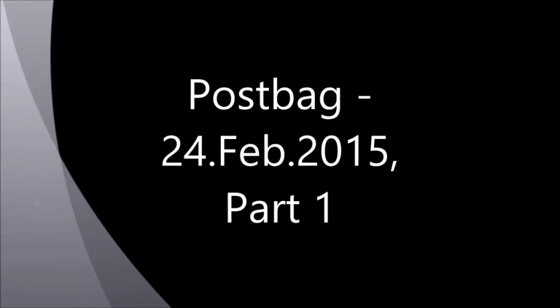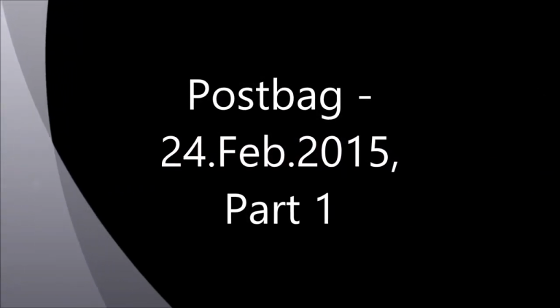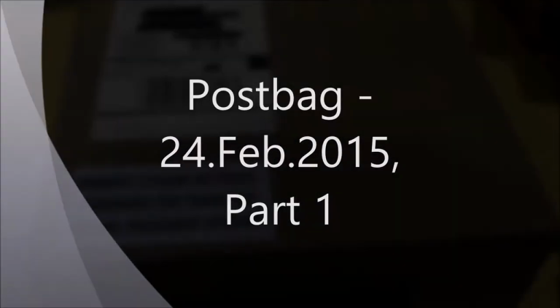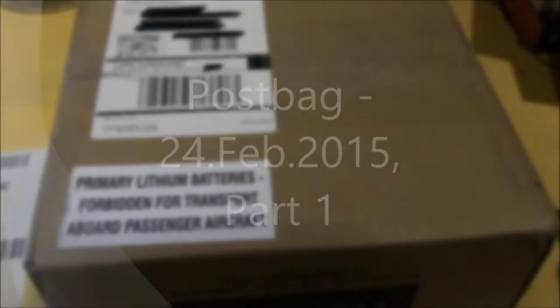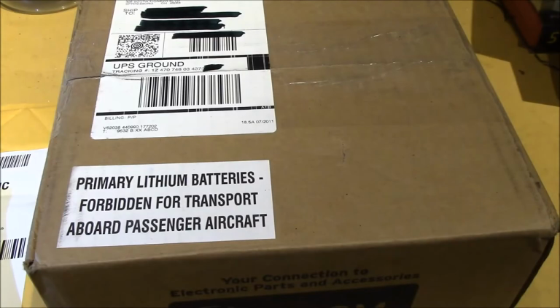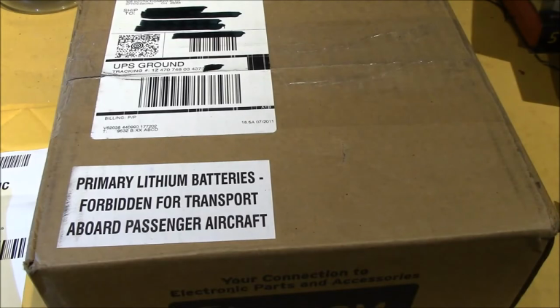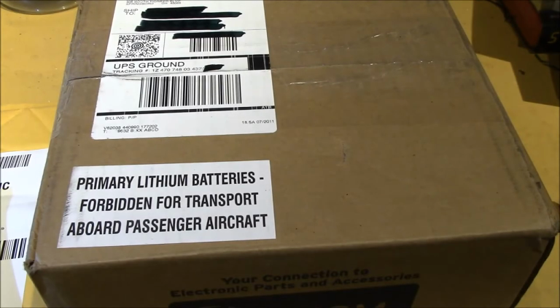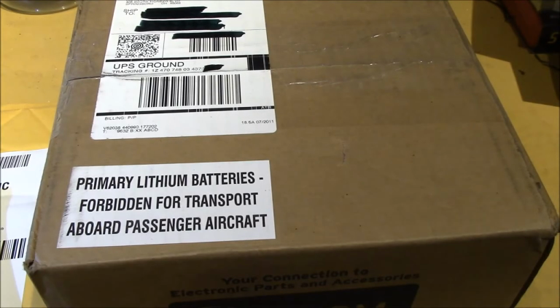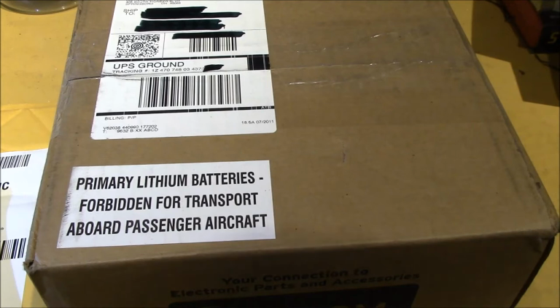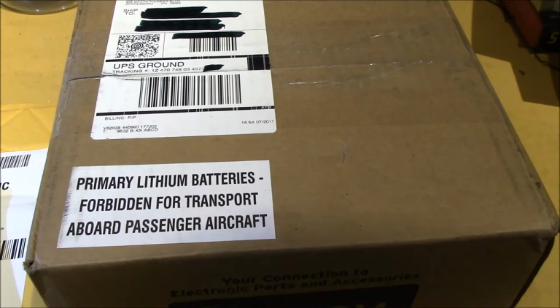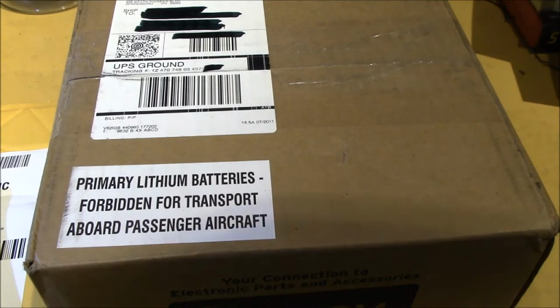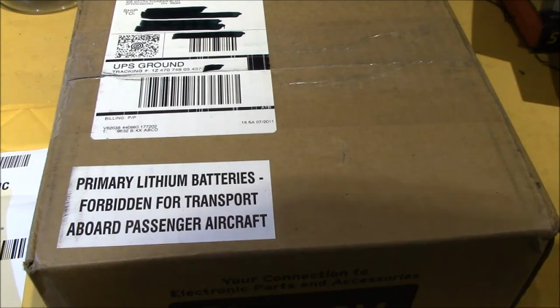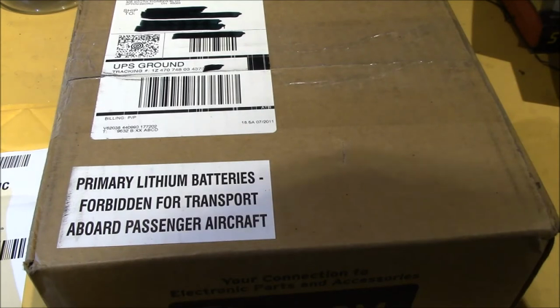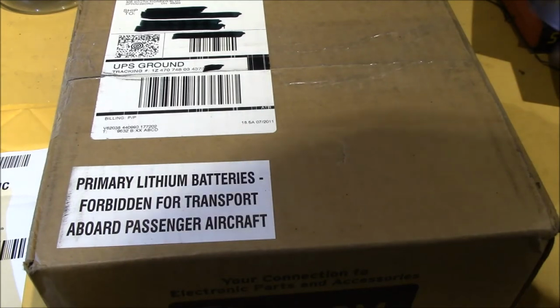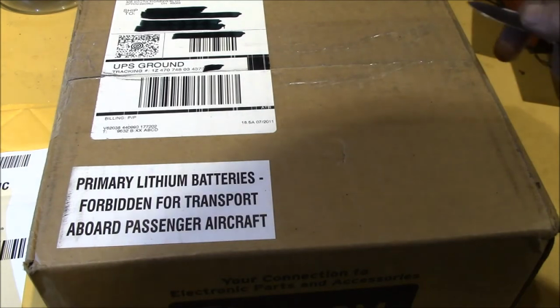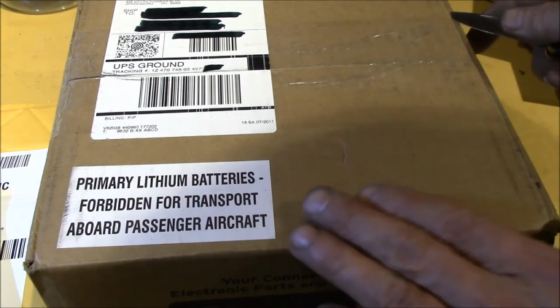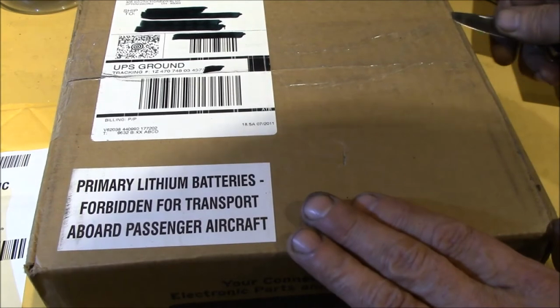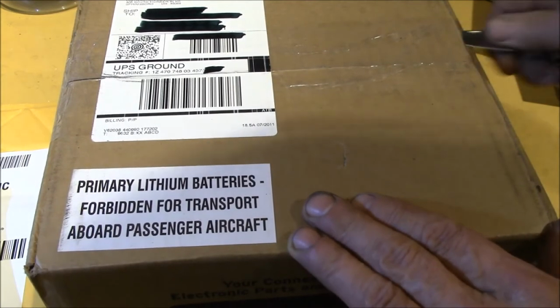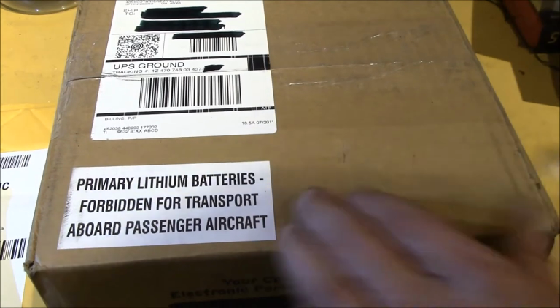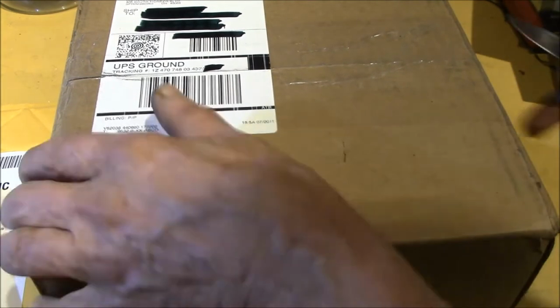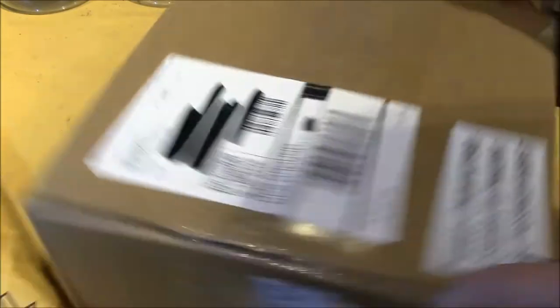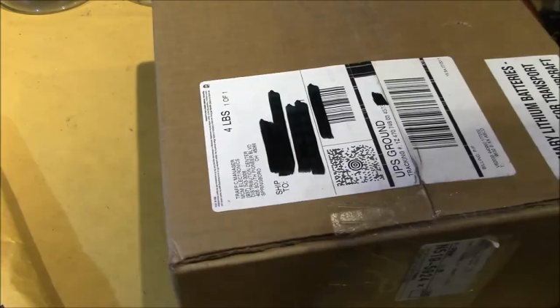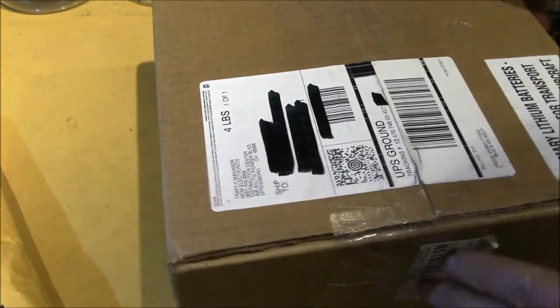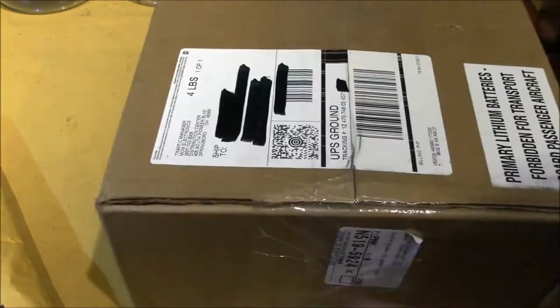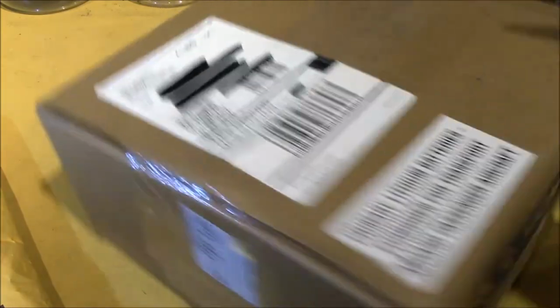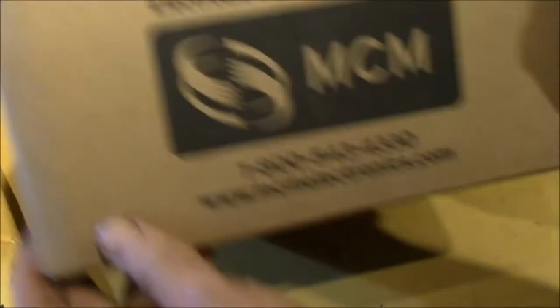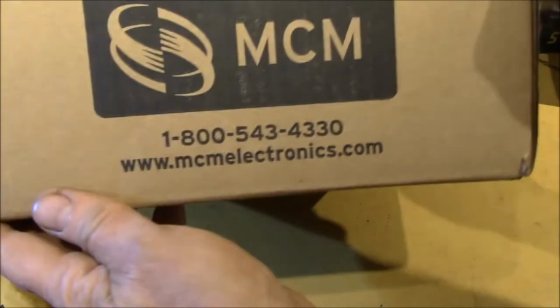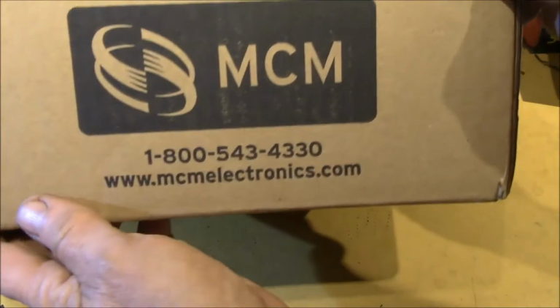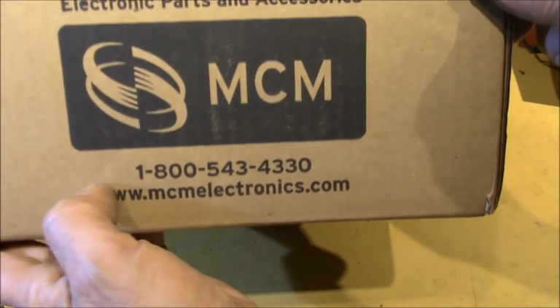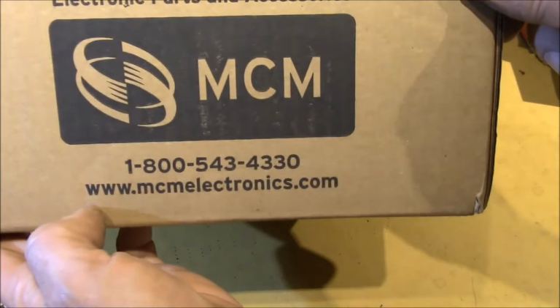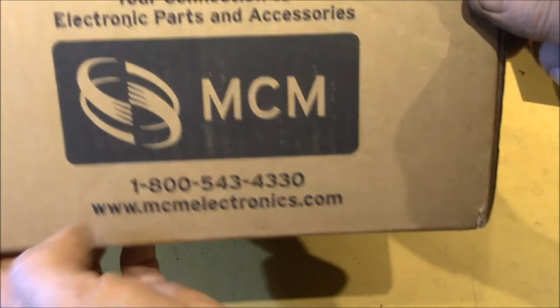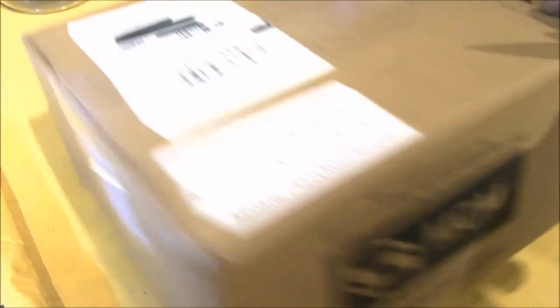Good afternoon YouTube. Looks like time for another post bag, or UPS box, as the case may be. This one came from MCM Electronics.